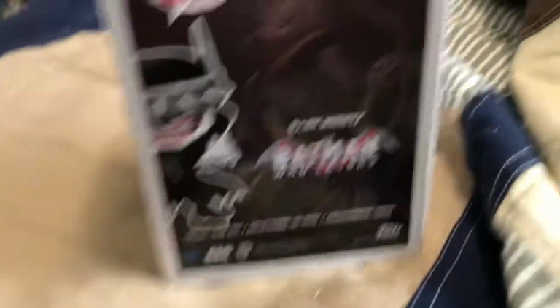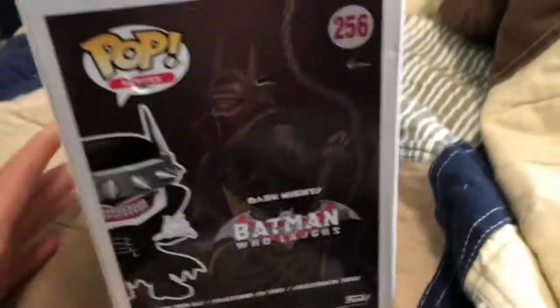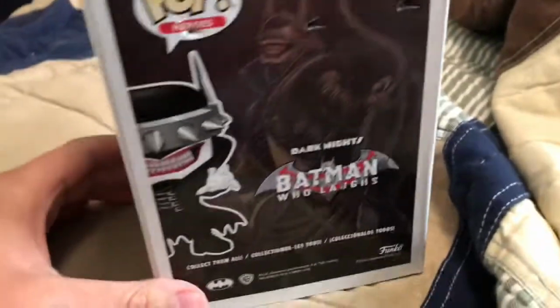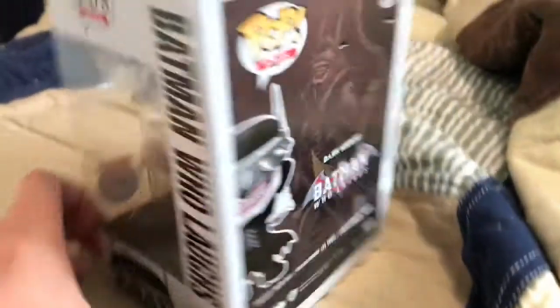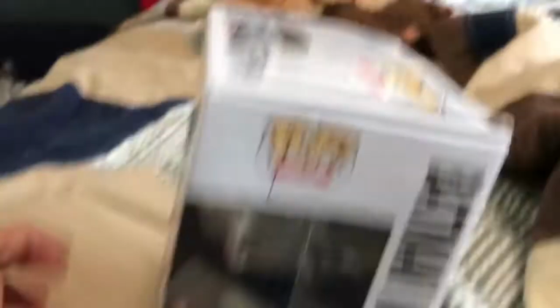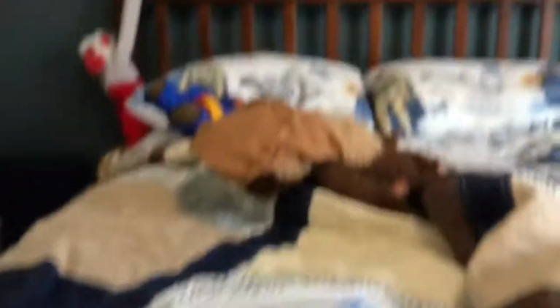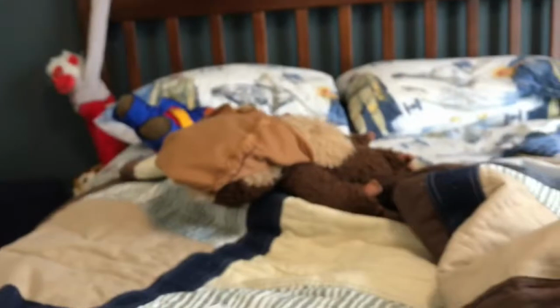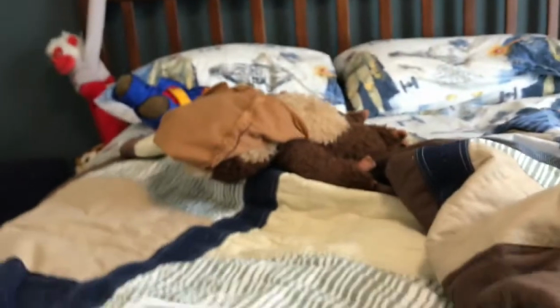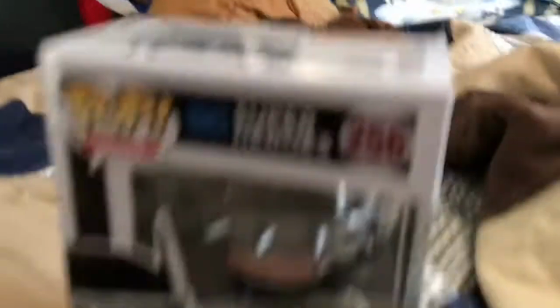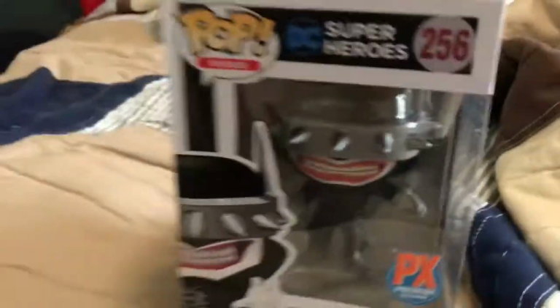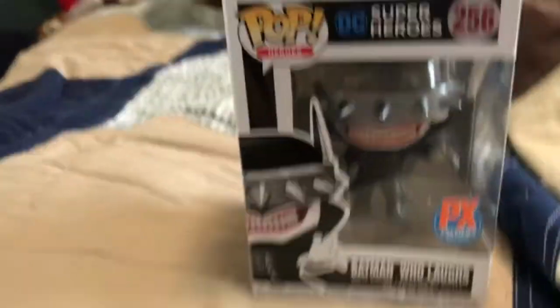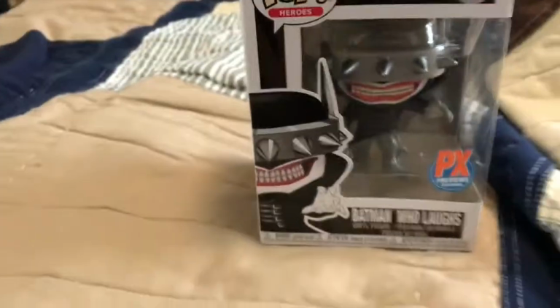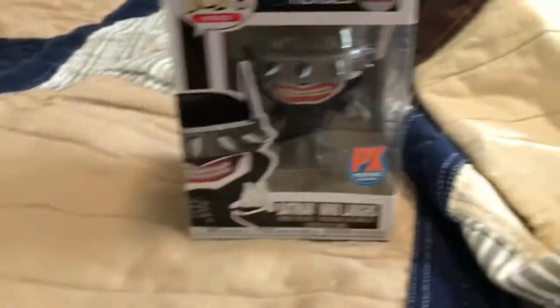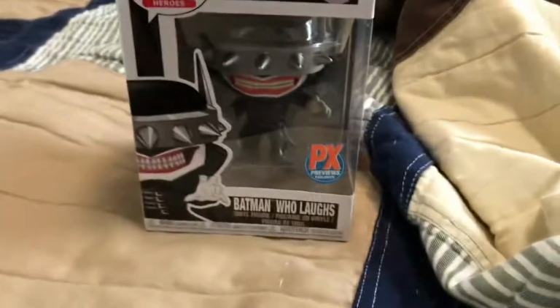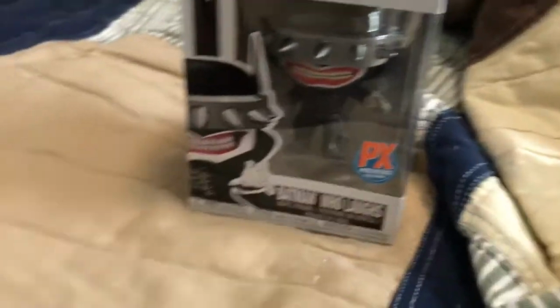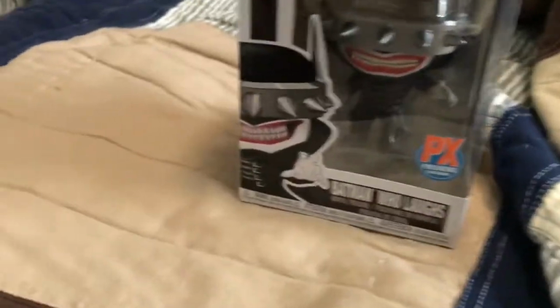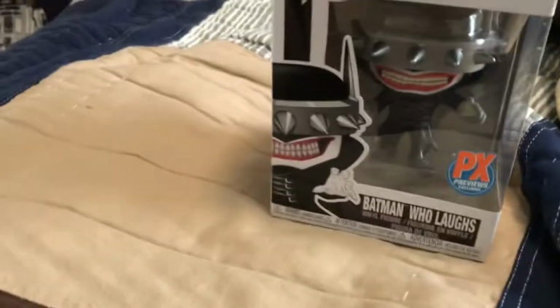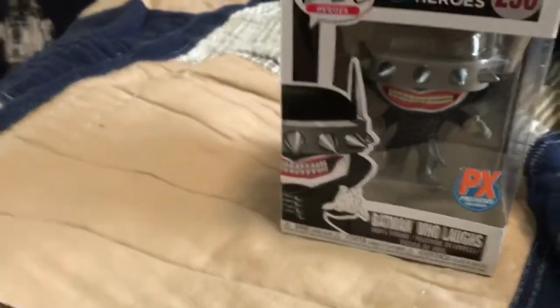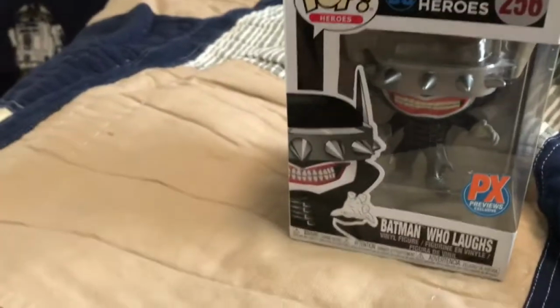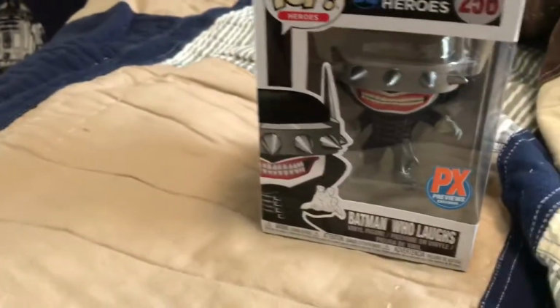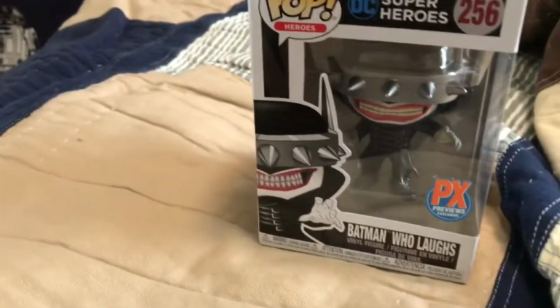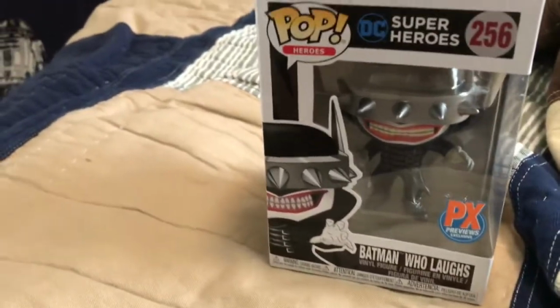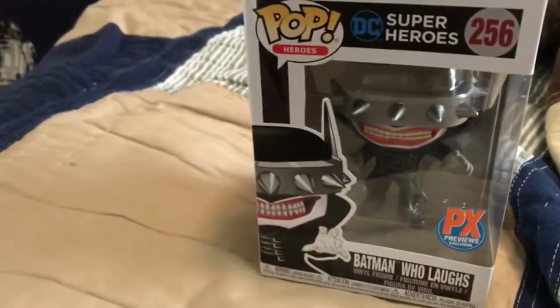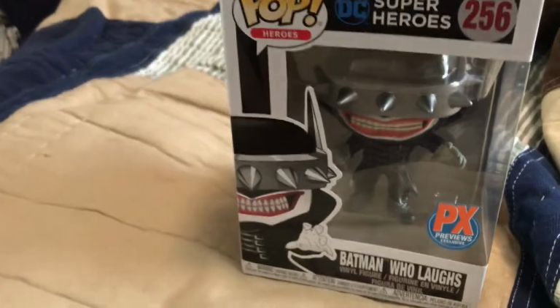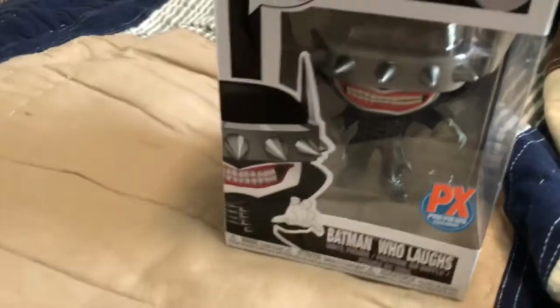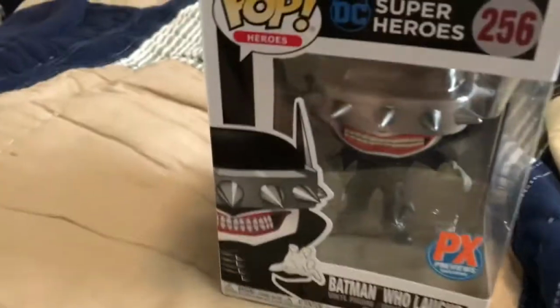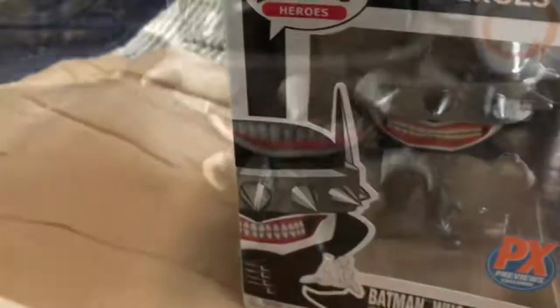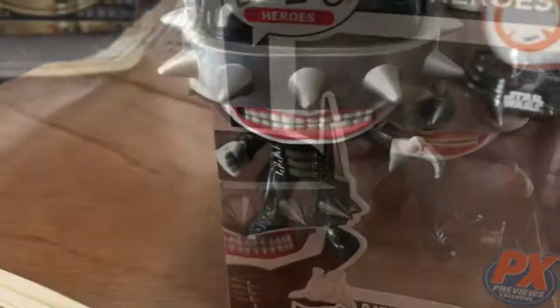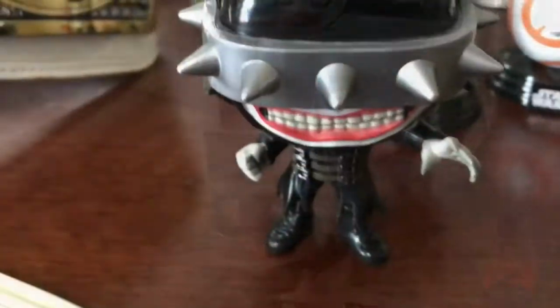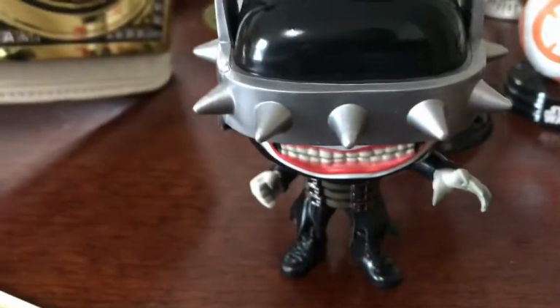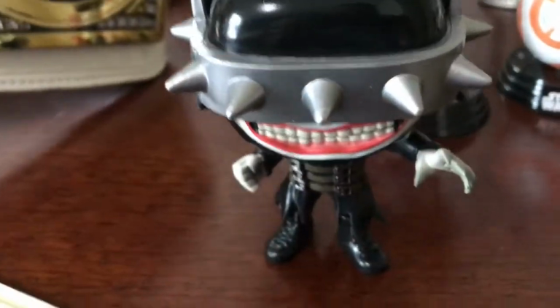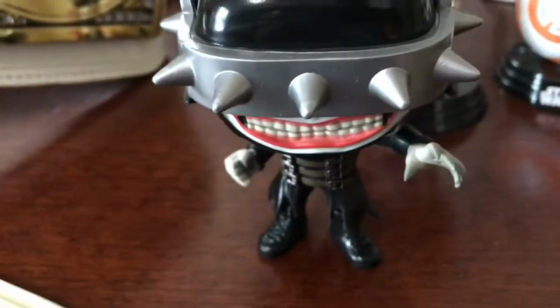I'm an out-of-box collector, so I hate when things are damaged. Here's the Bat Who Laughs out of the packaging.